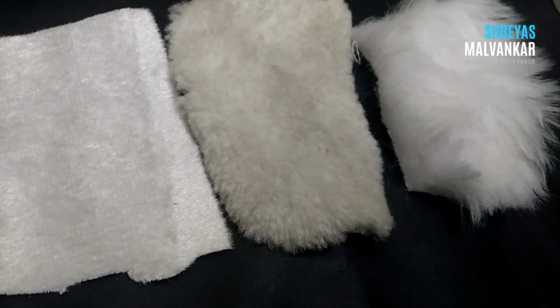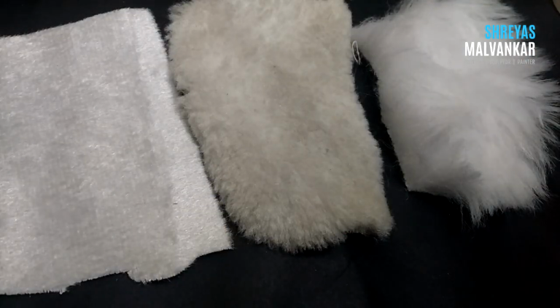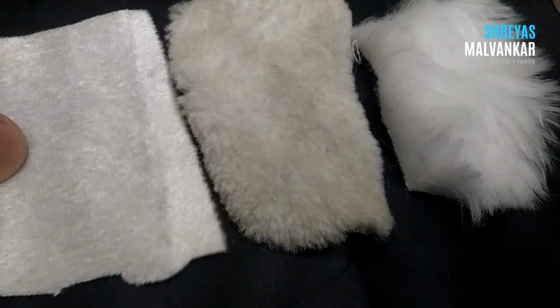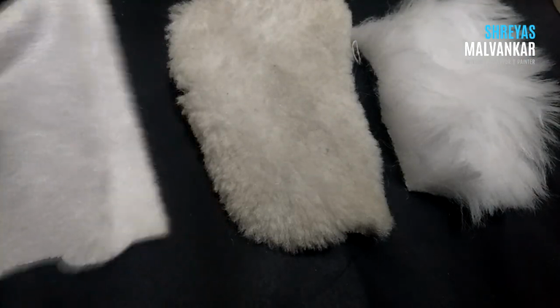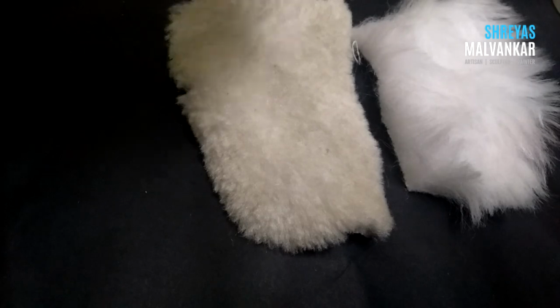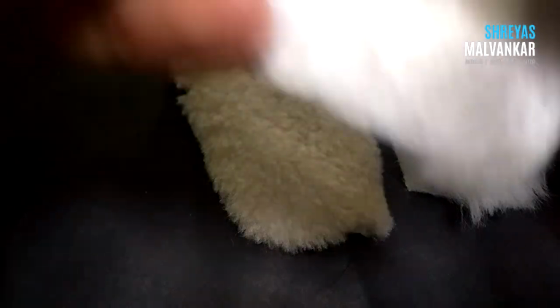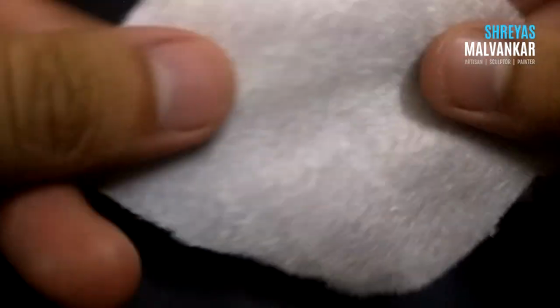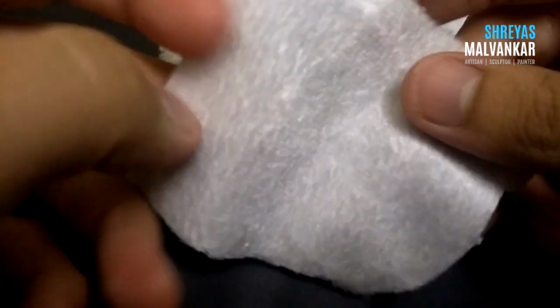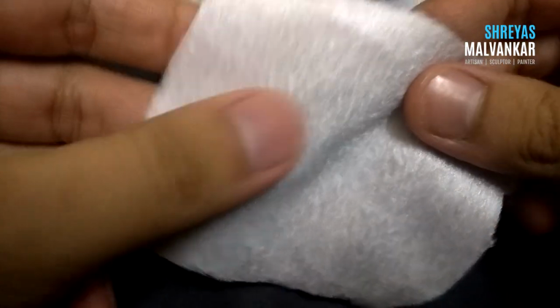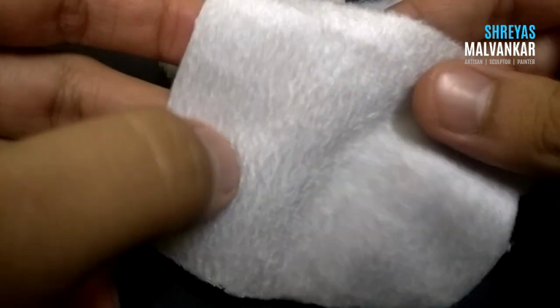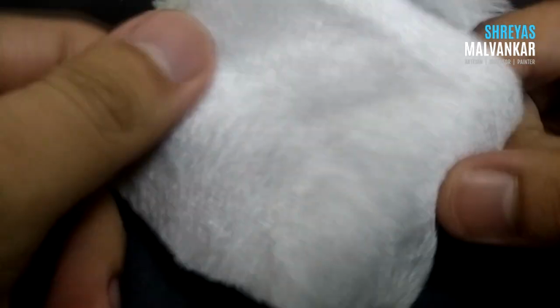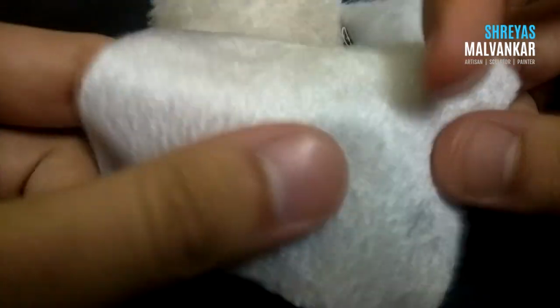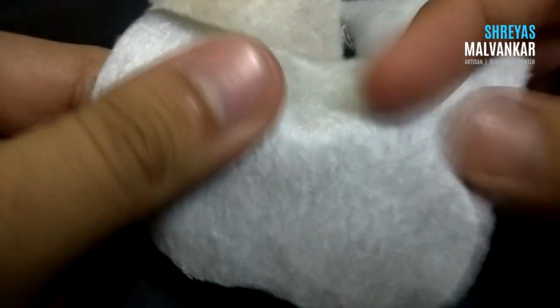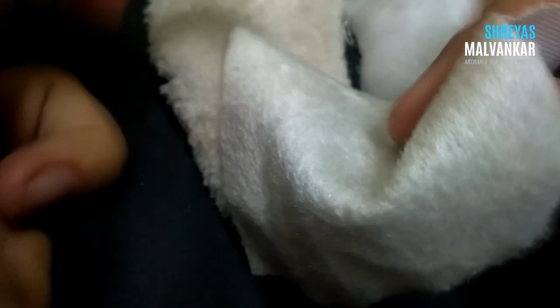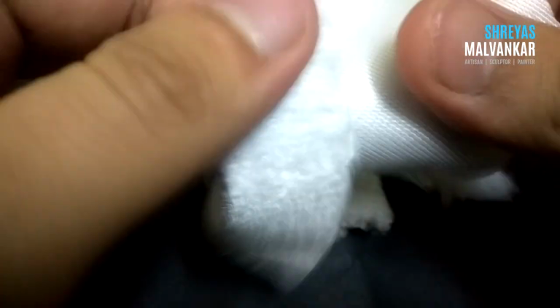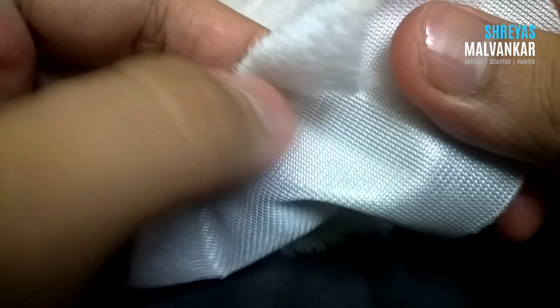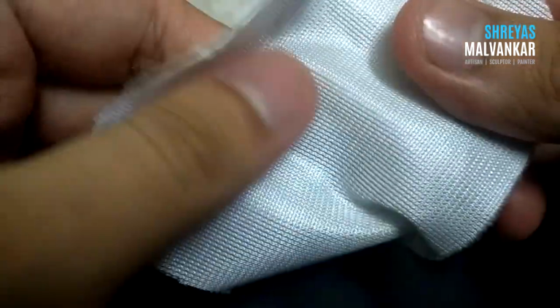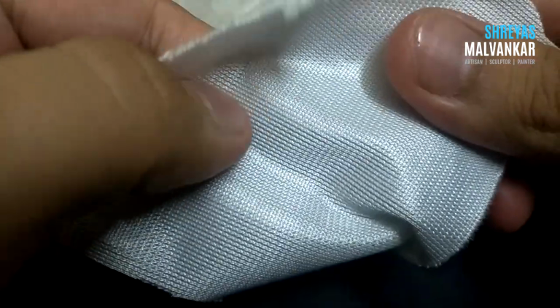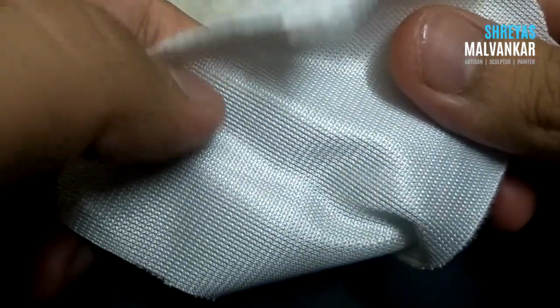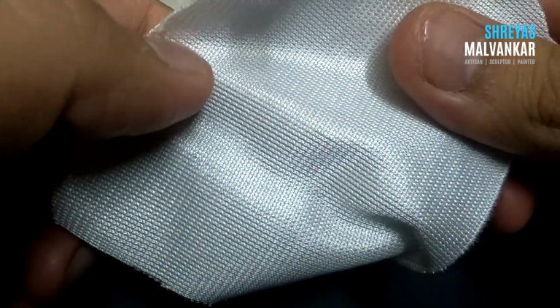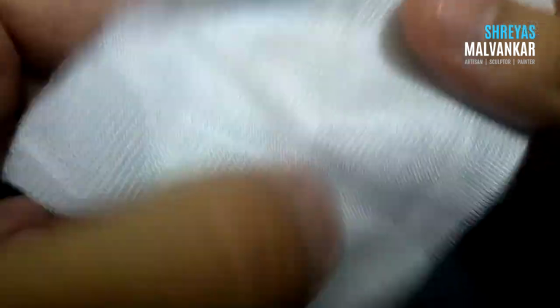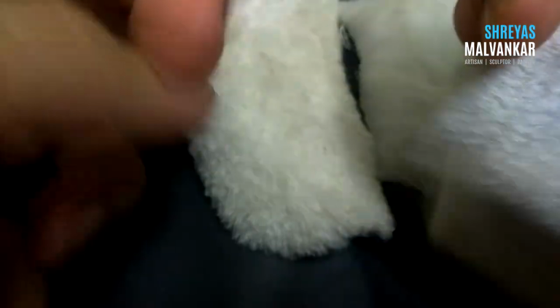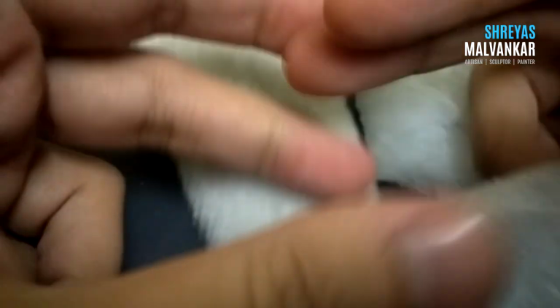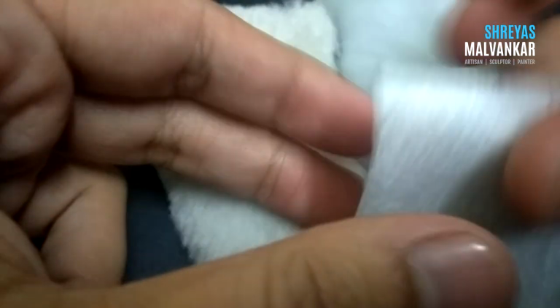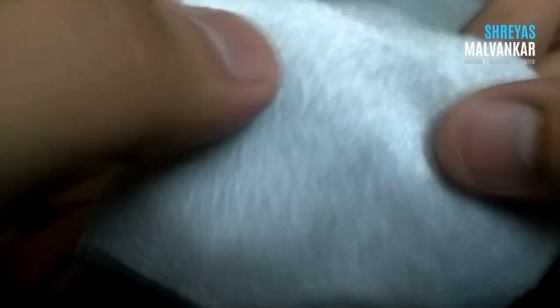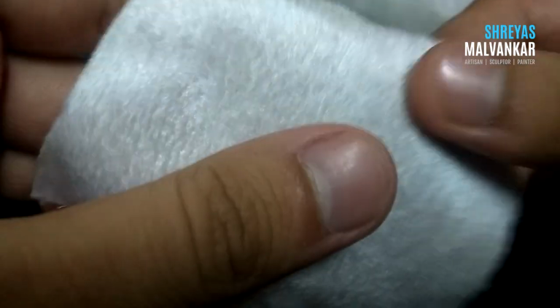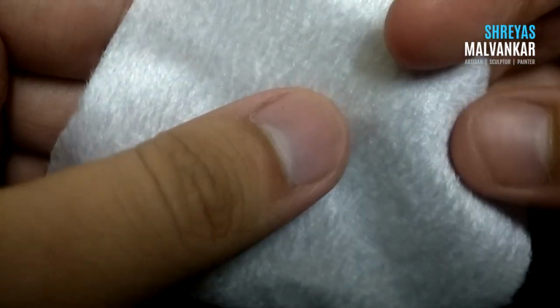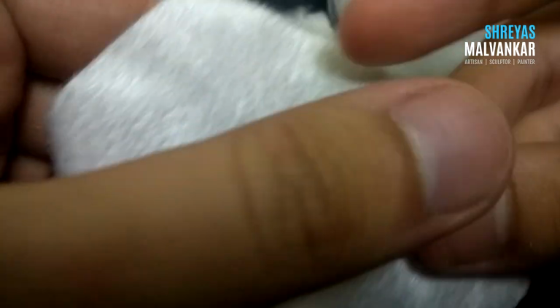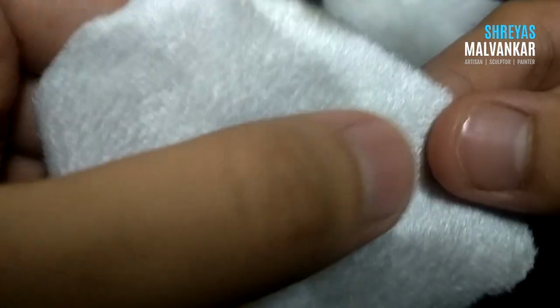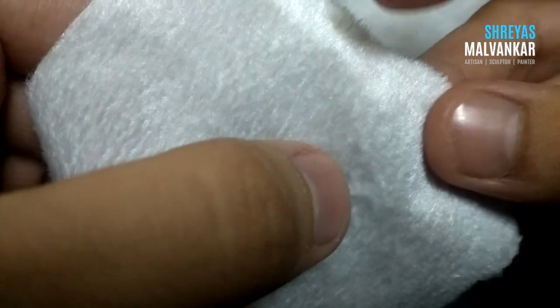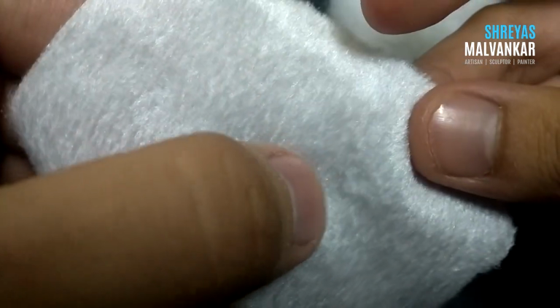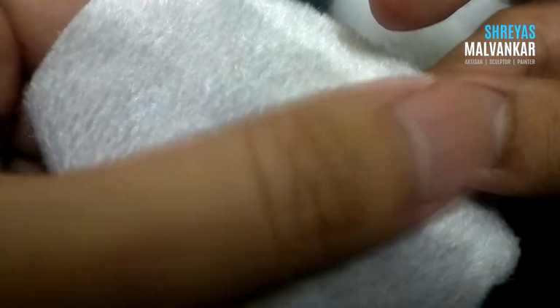I'll explain about the fur a bit. I'm going to use a total of 3 types of fur. The first one is the thinnest type of fur and this will be used at places like hands and feet. You can see the cloth through it as well.